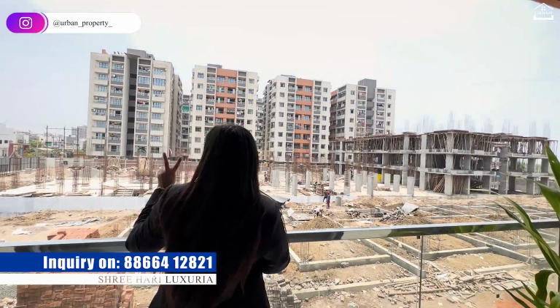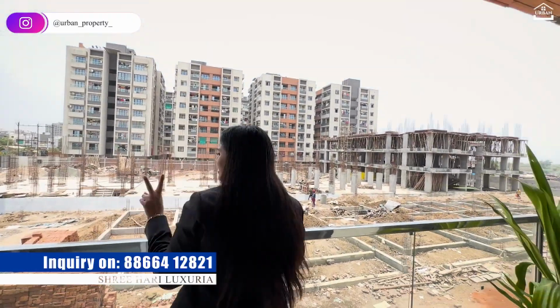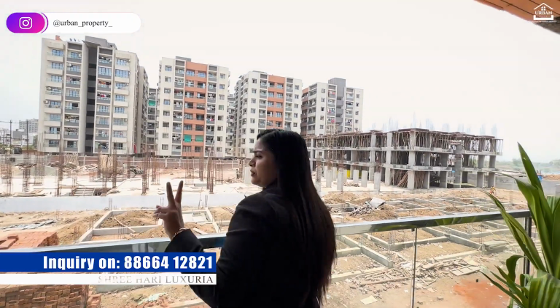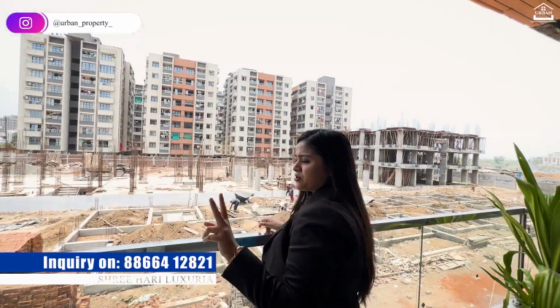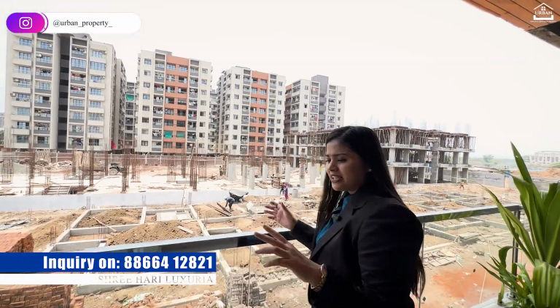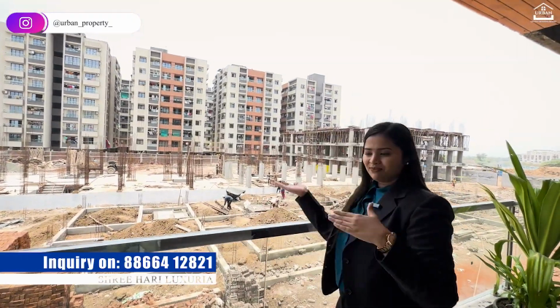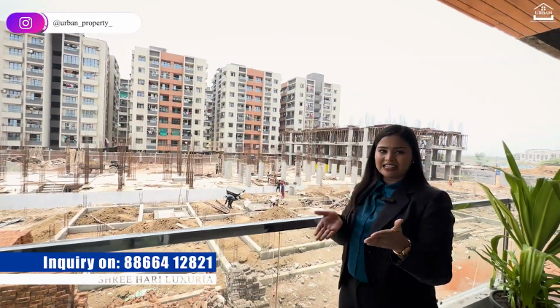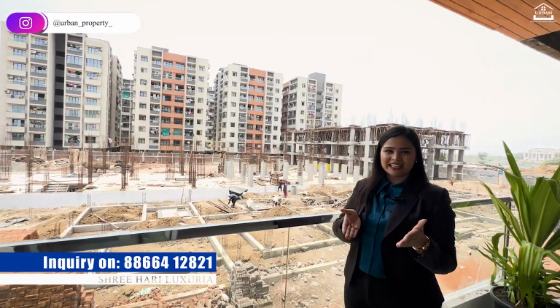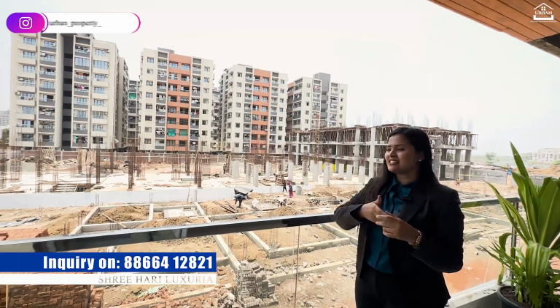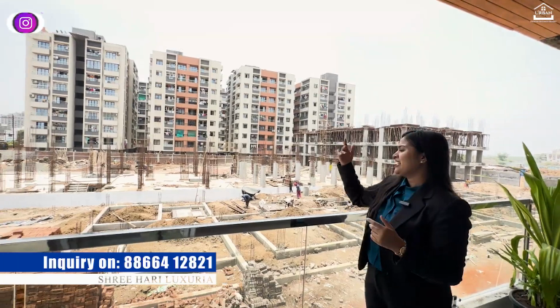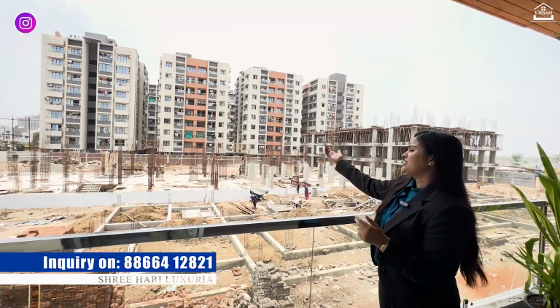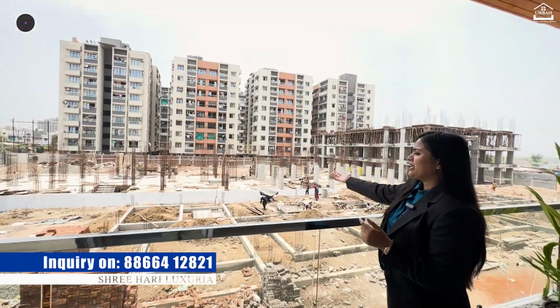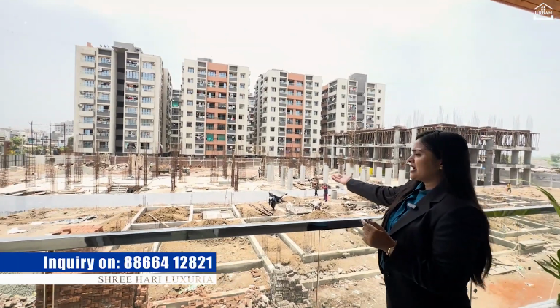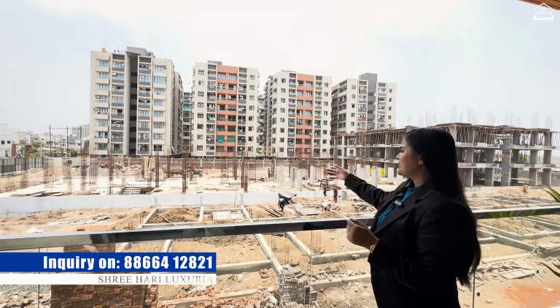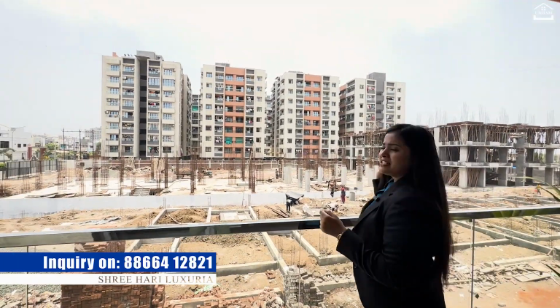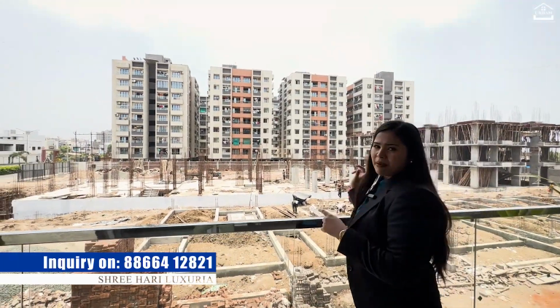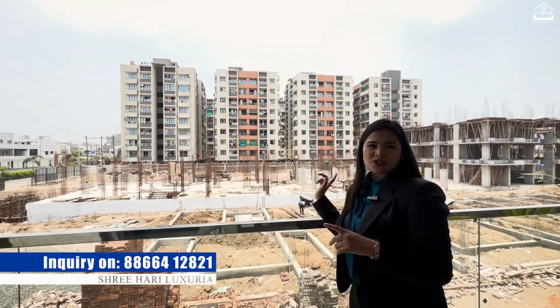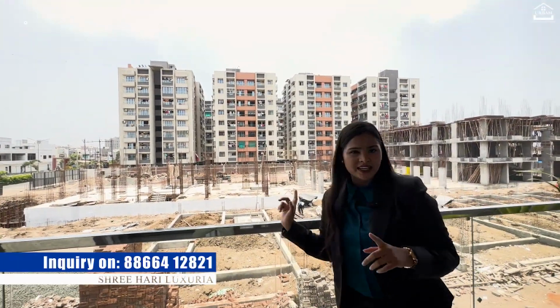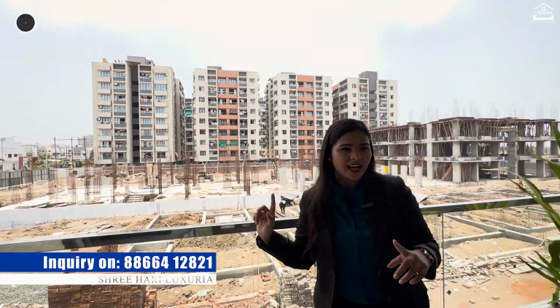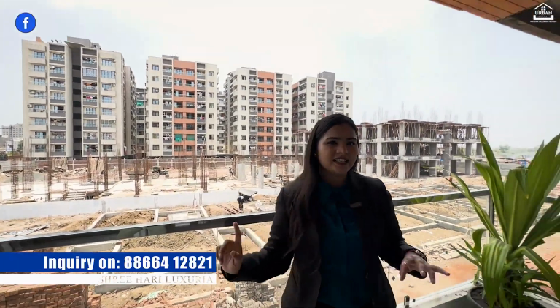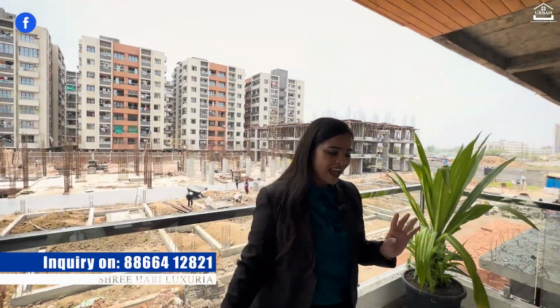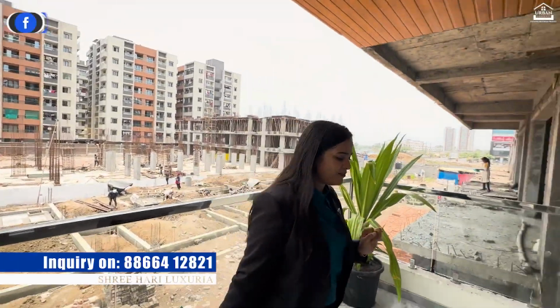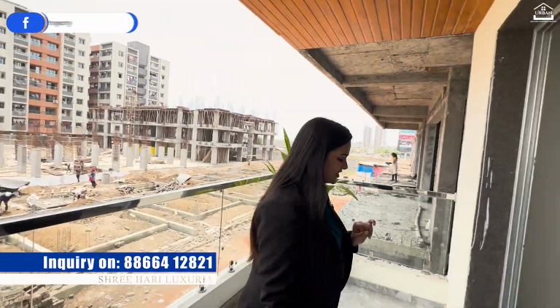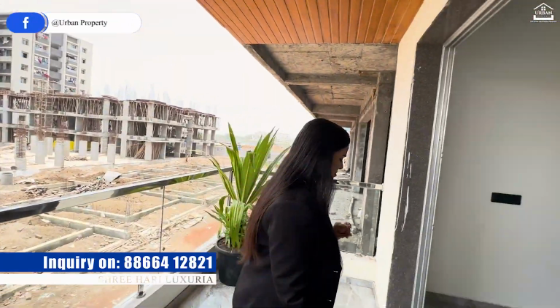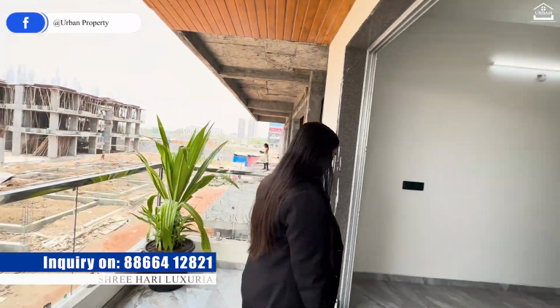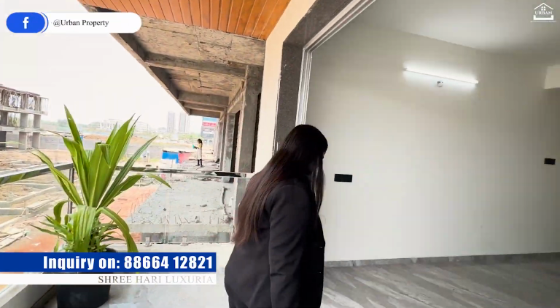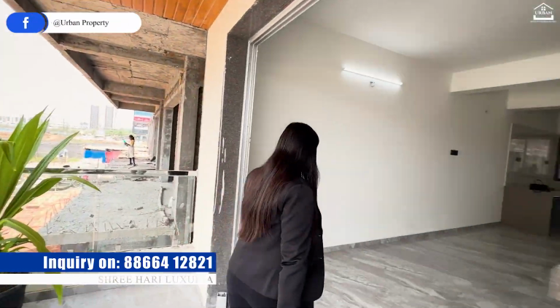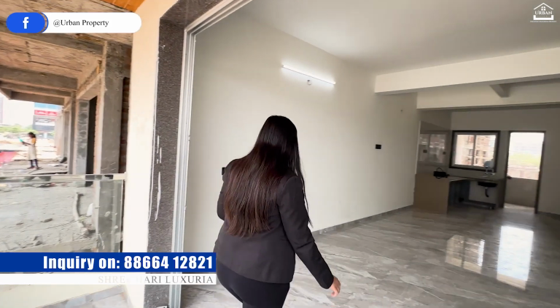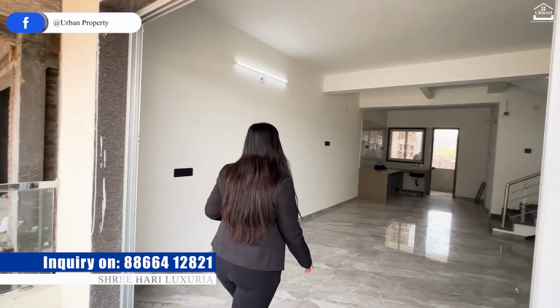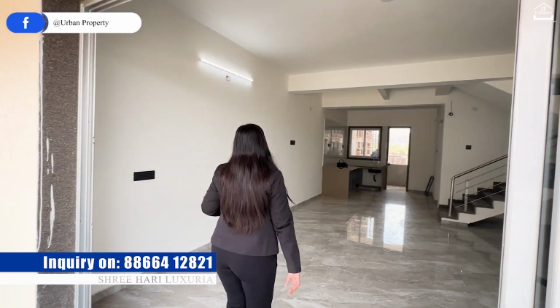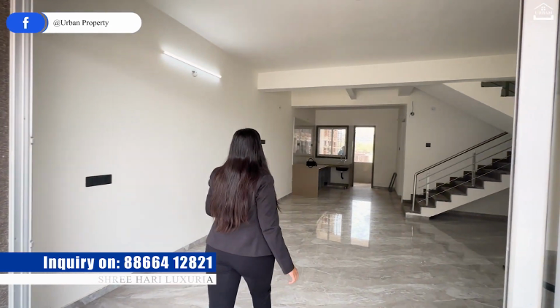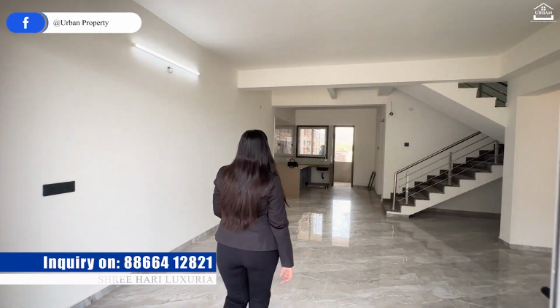This is not a large society — there are only 20 homes. On one side of the house there is a garden and a walking track. Let's move further.